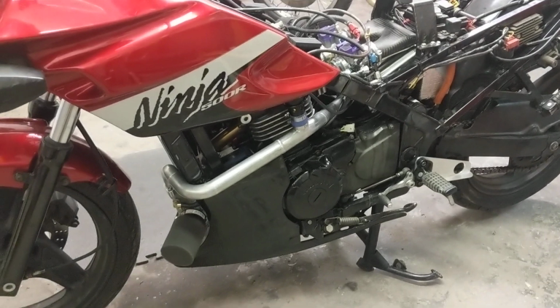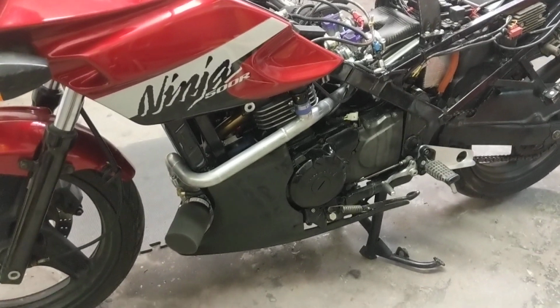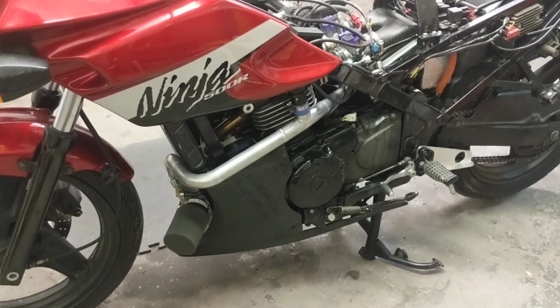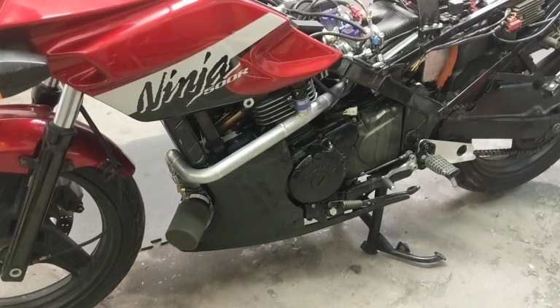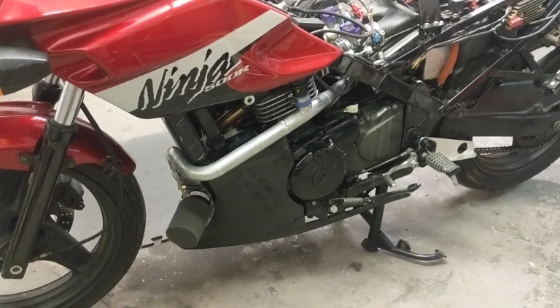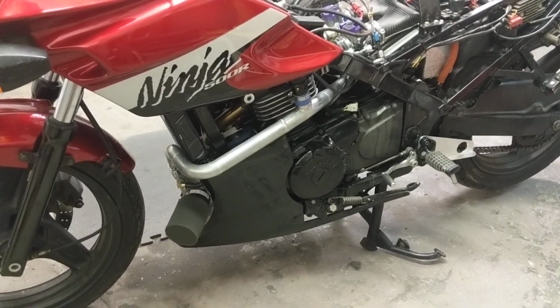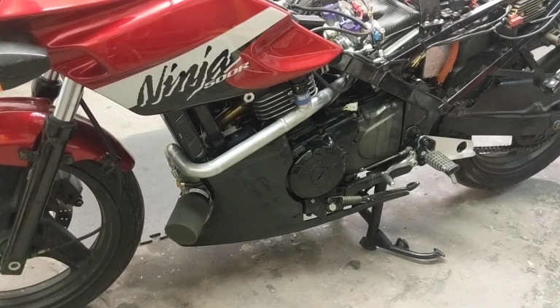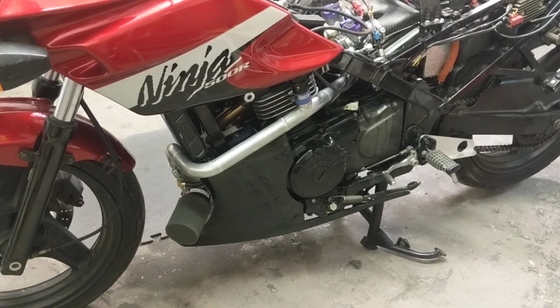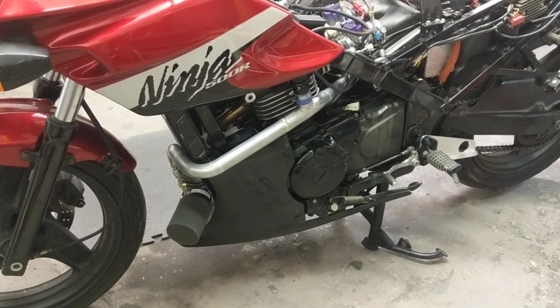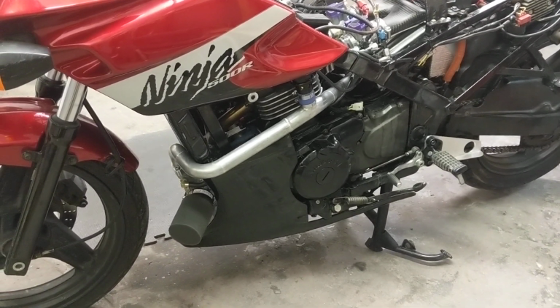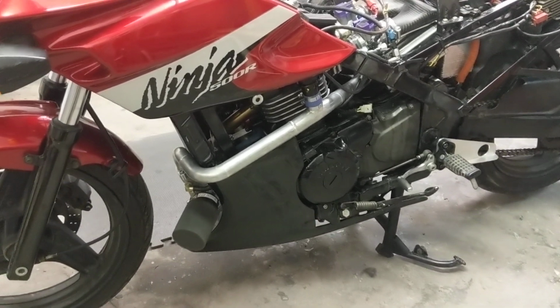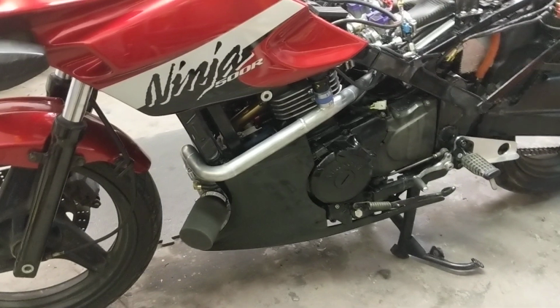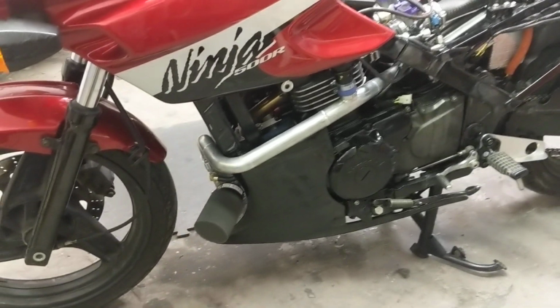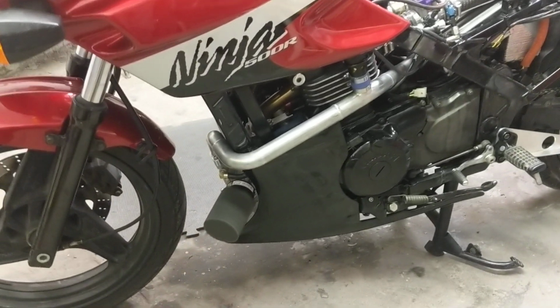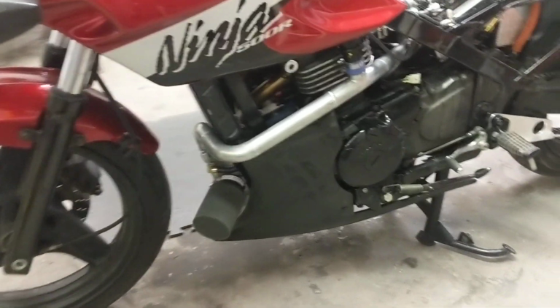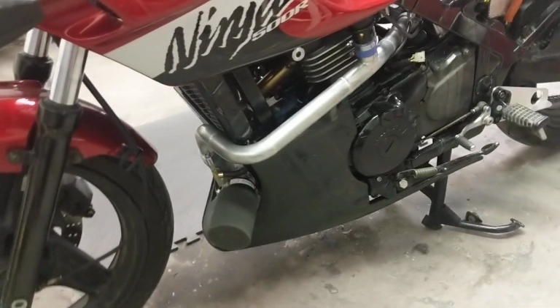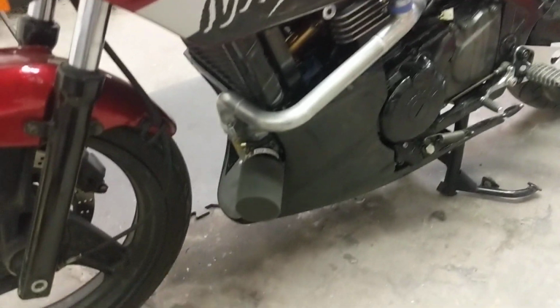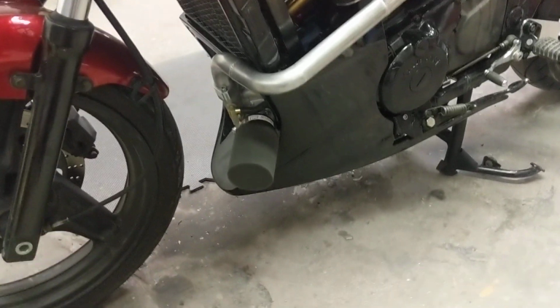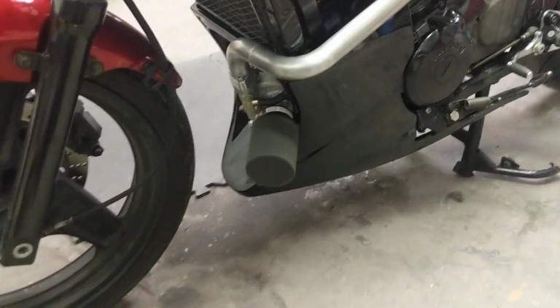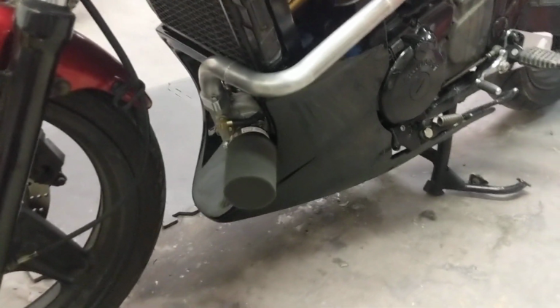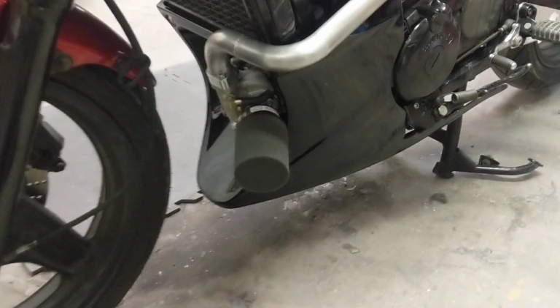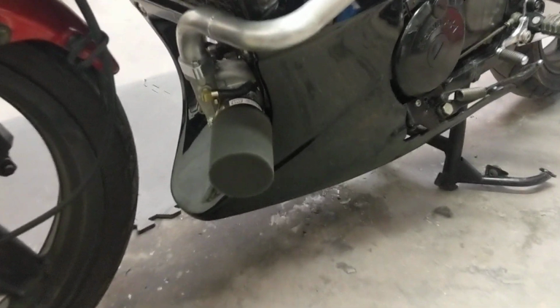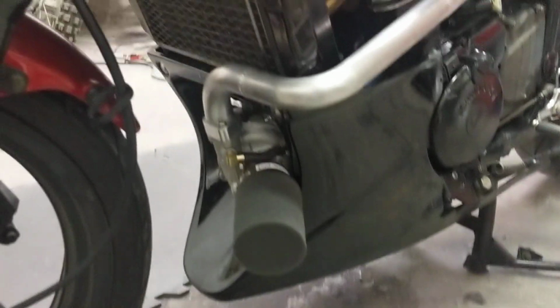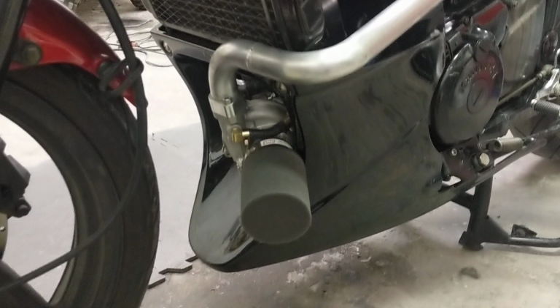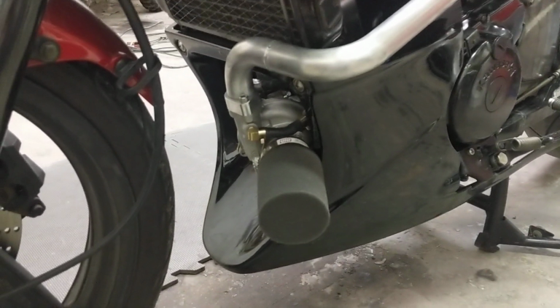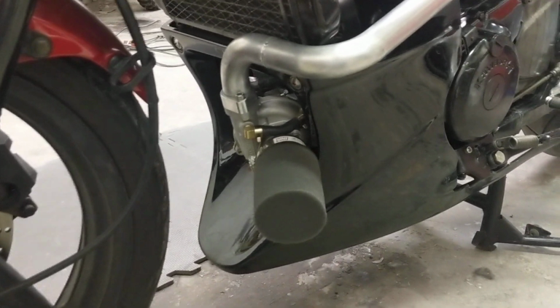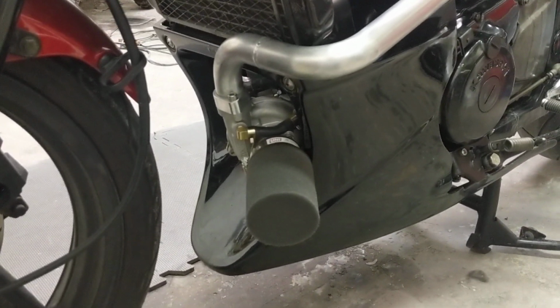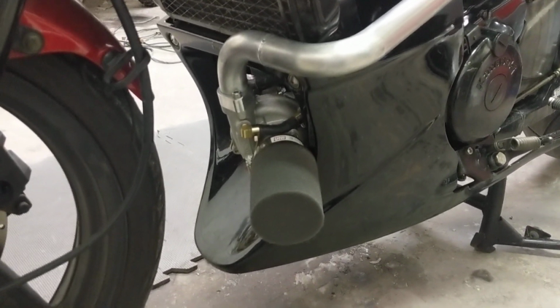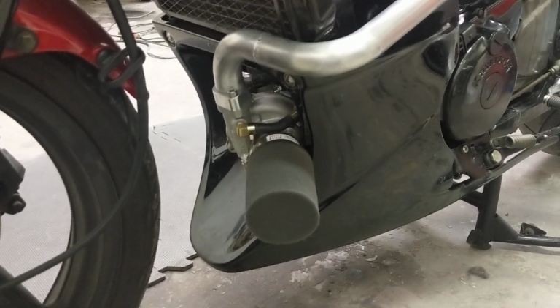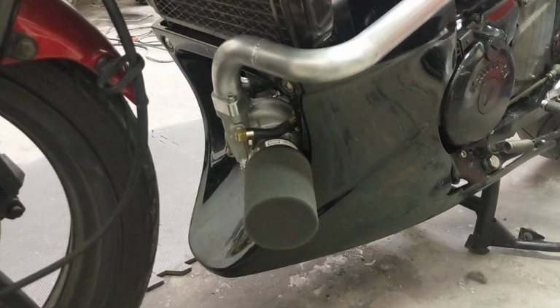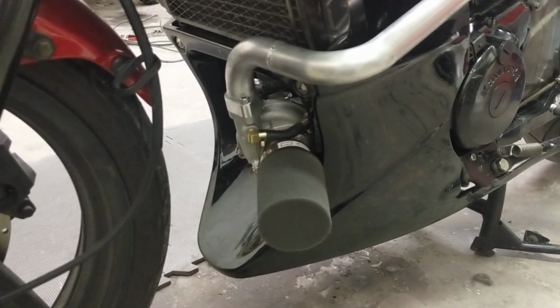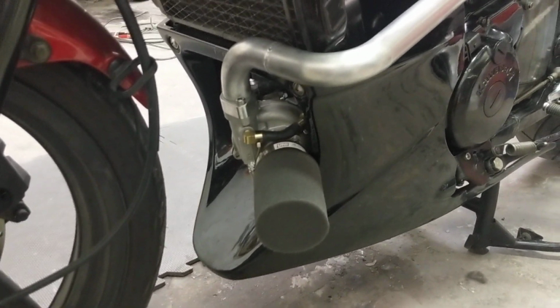This is my Kawasaki Ninja 500R Turbo. This is the original engine. I've lowered the compression on it and bumped the oil pressure up a little bit.